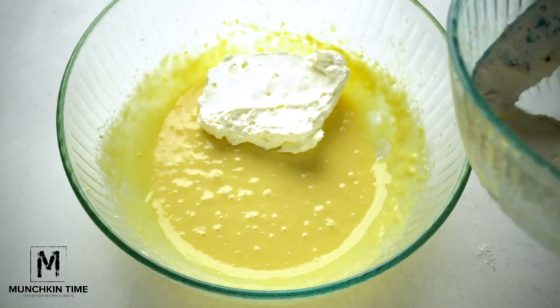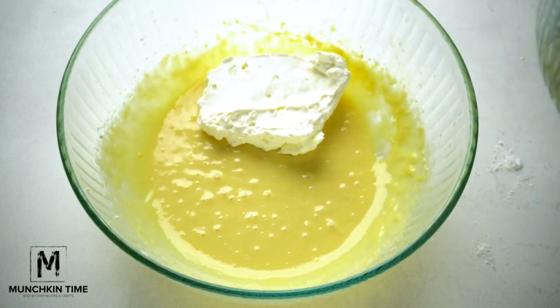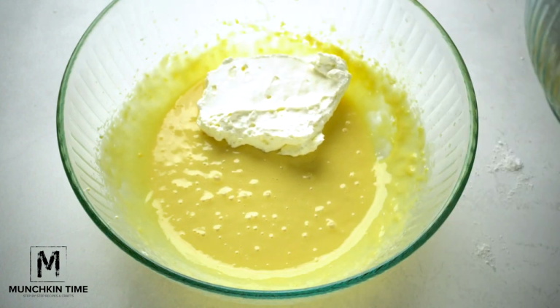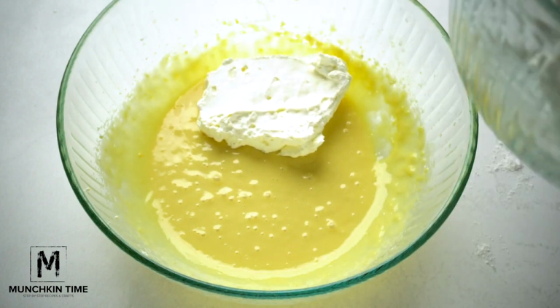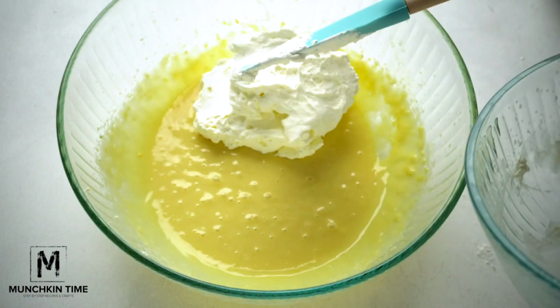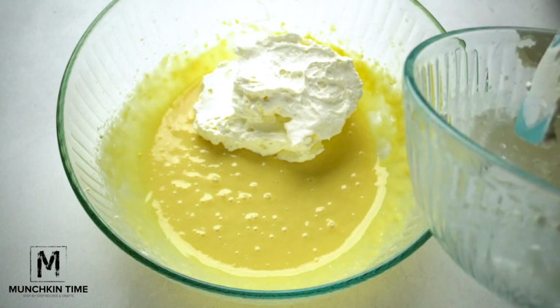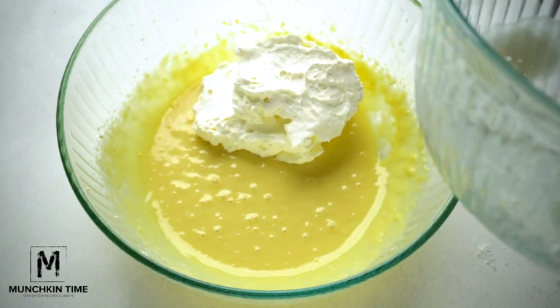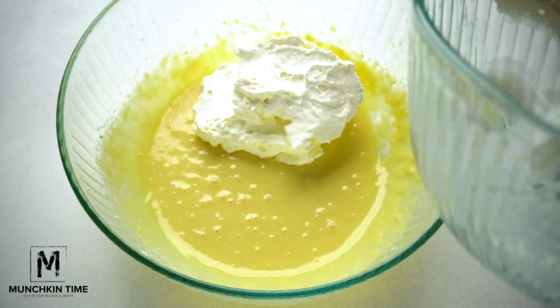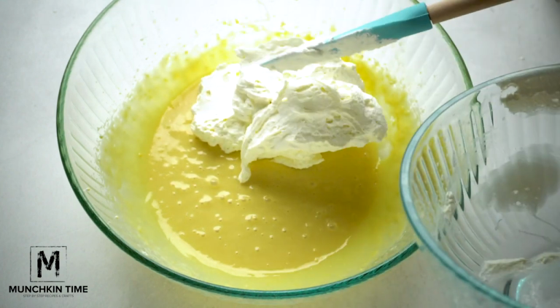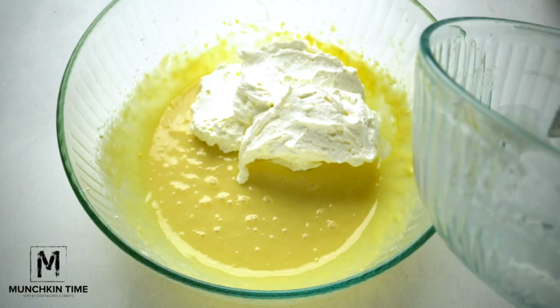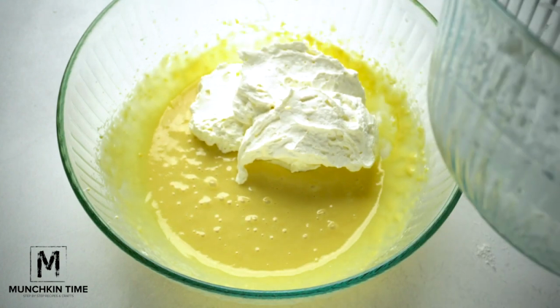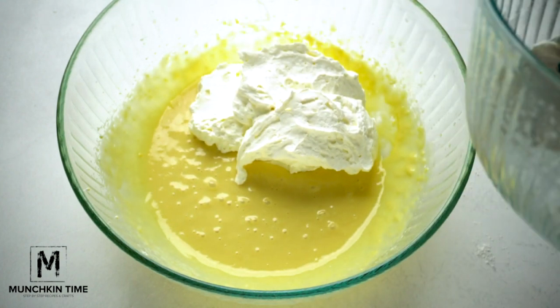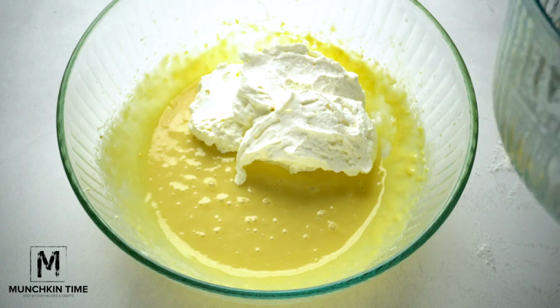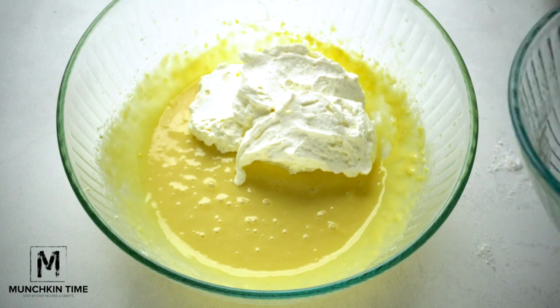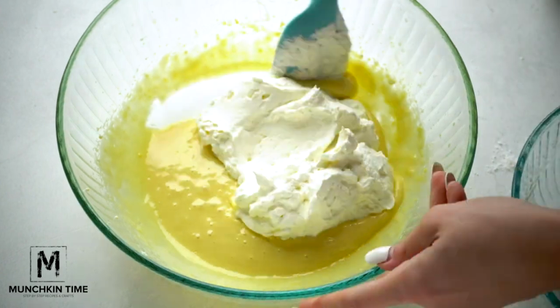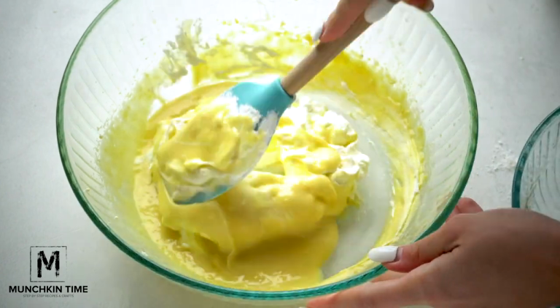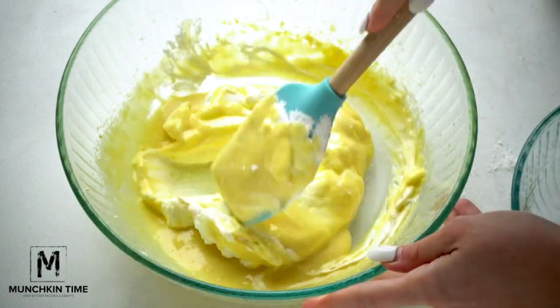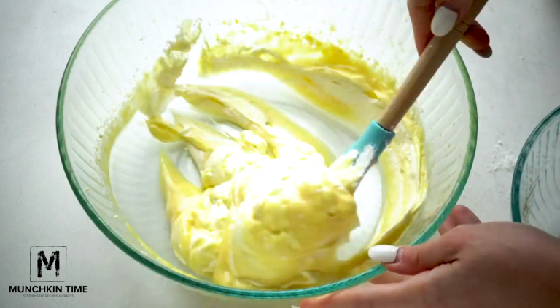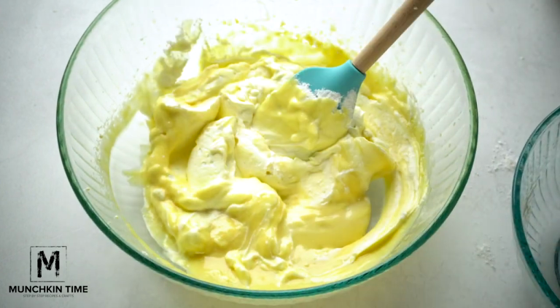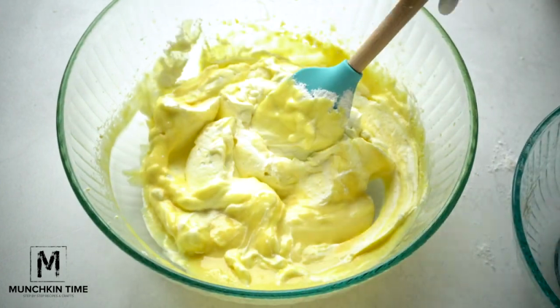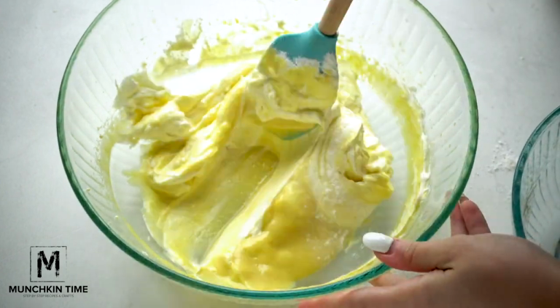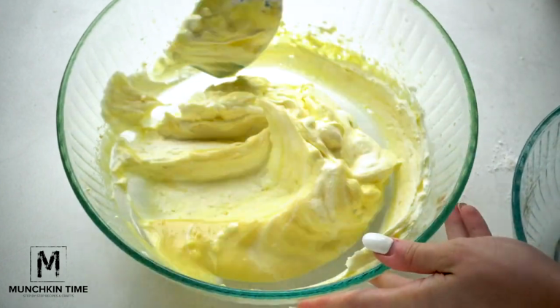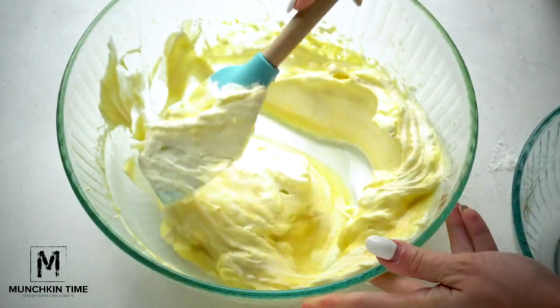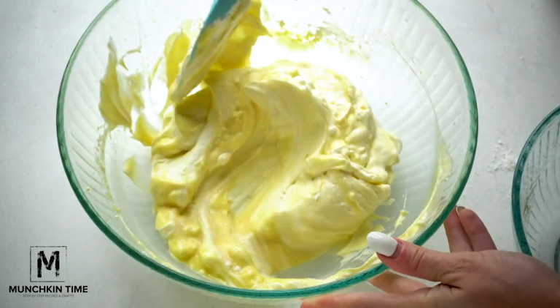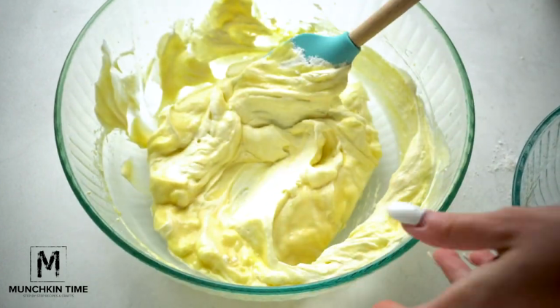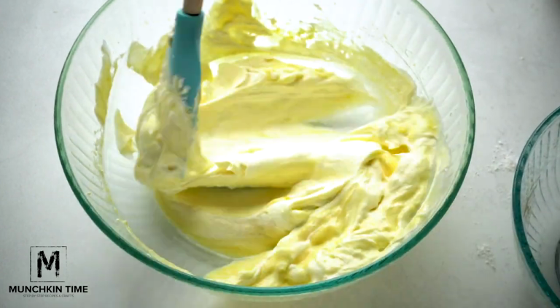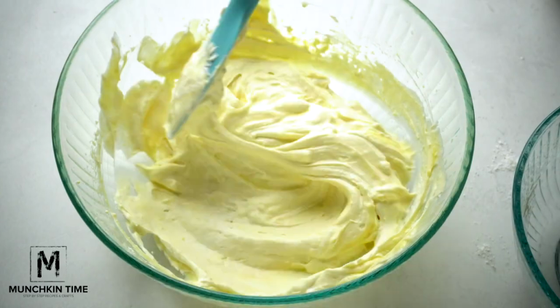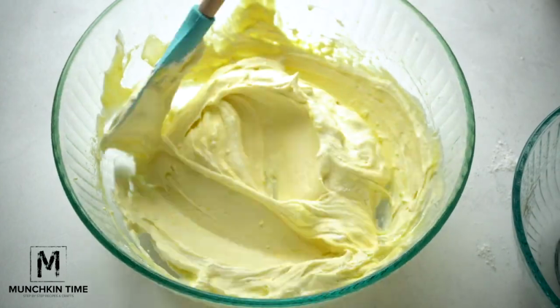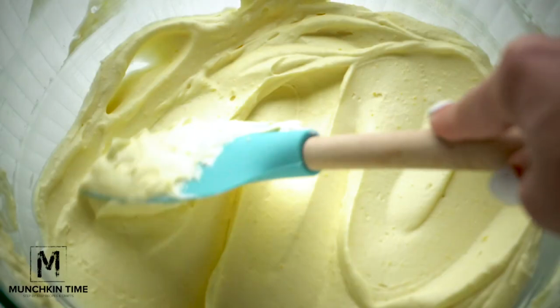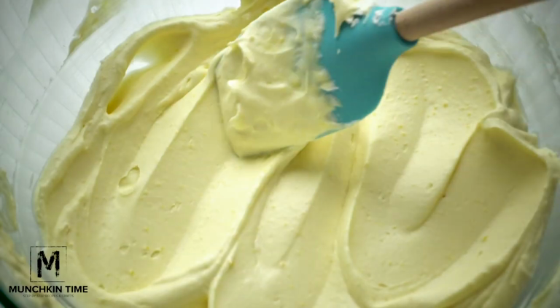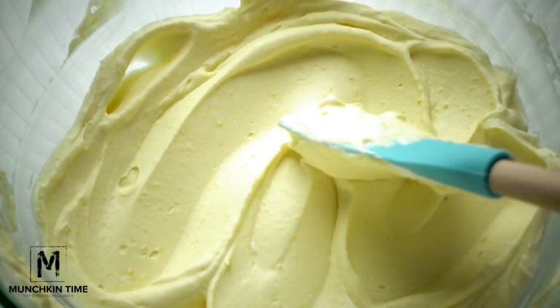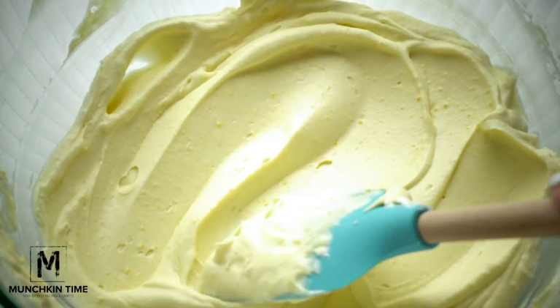Next, using a spatula, we're gonna add the heavy whipping cream and stir that in, mixing until everything's combined. Our cream is ready.